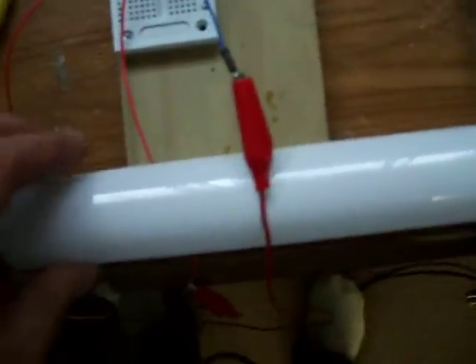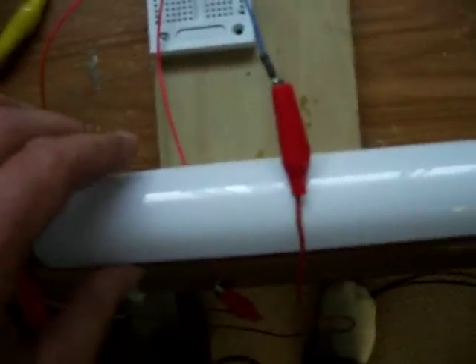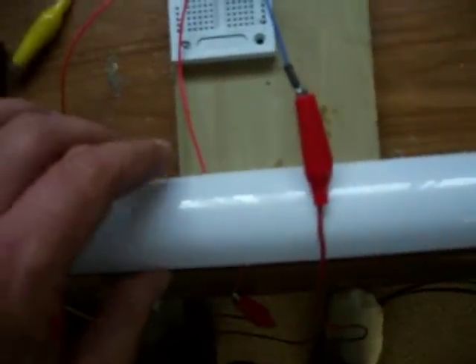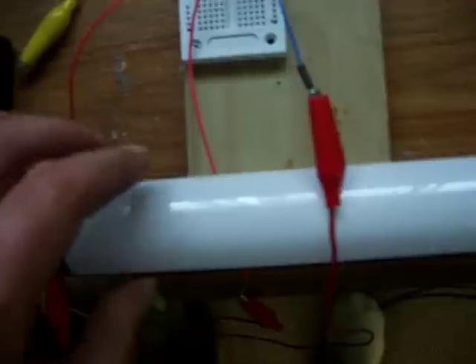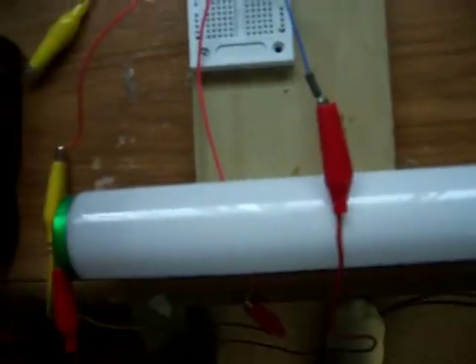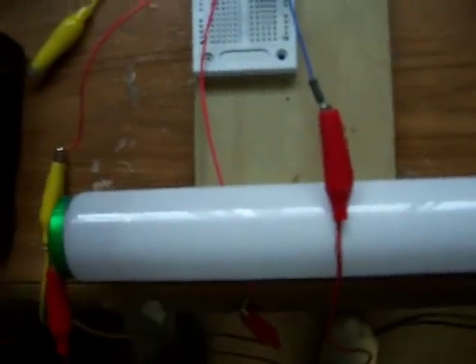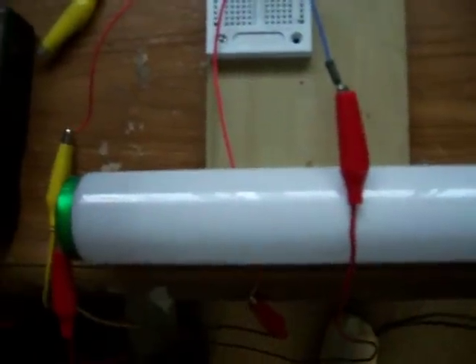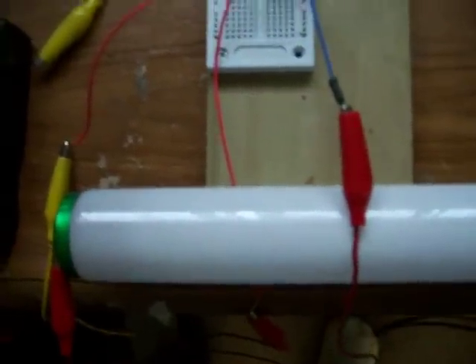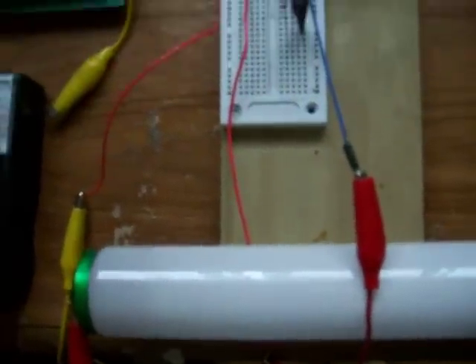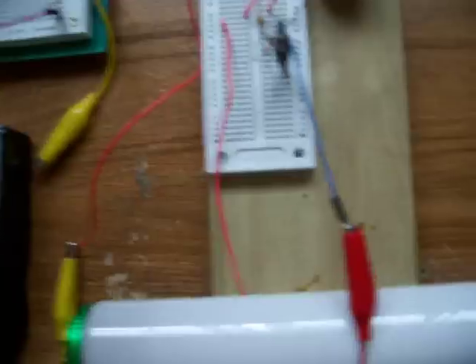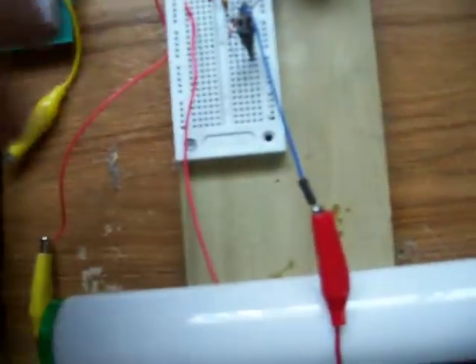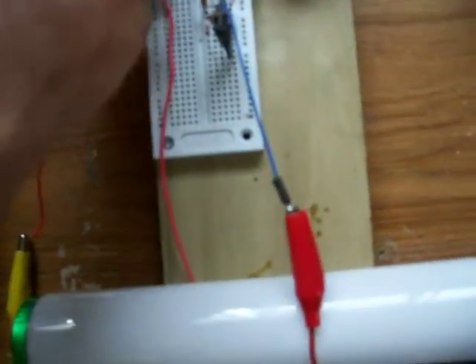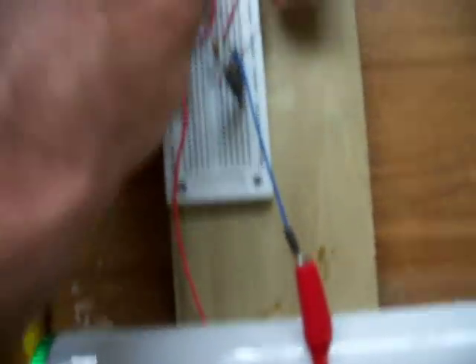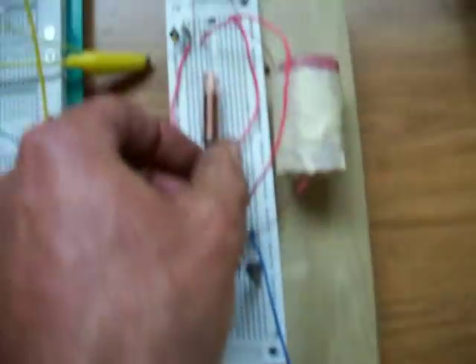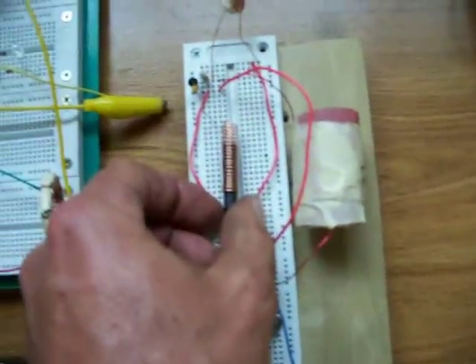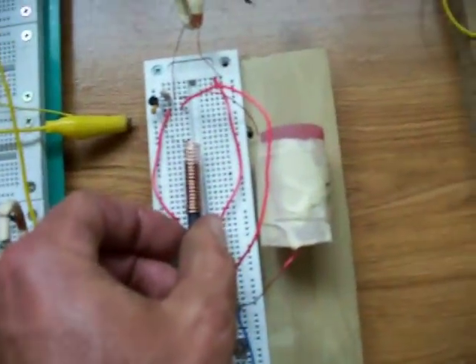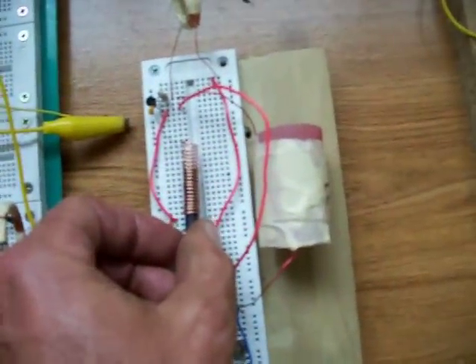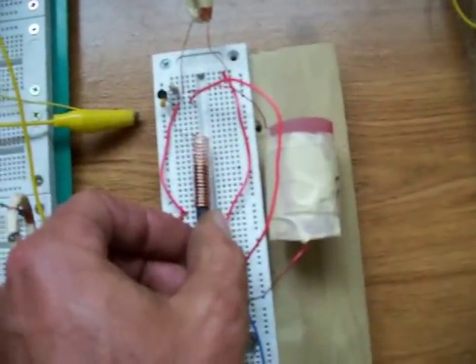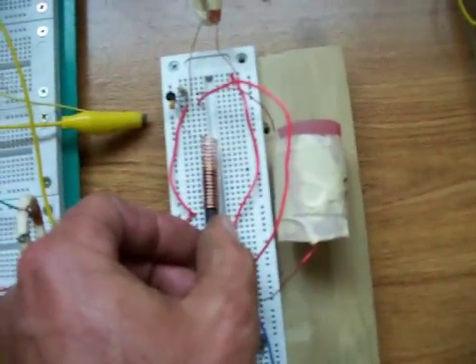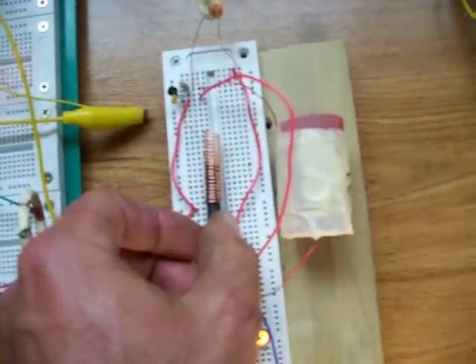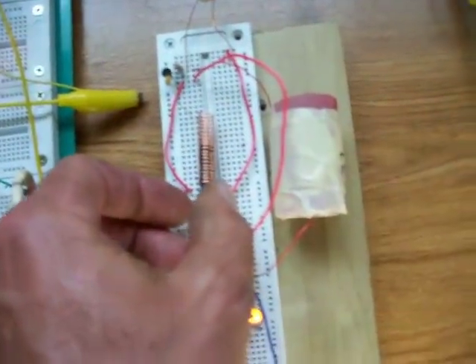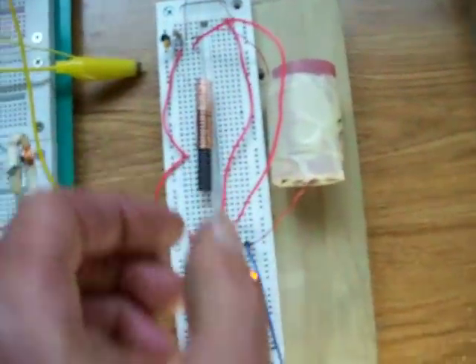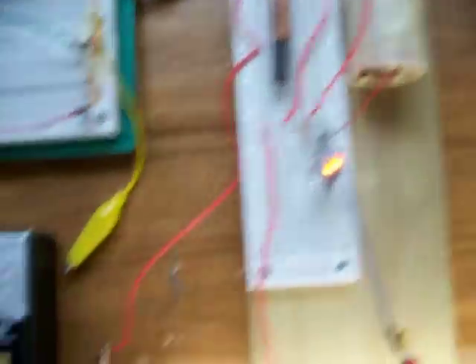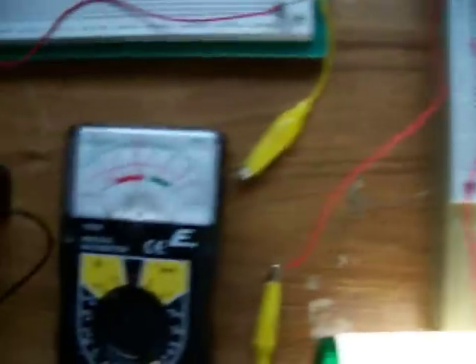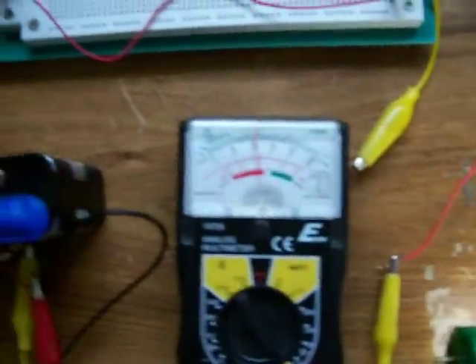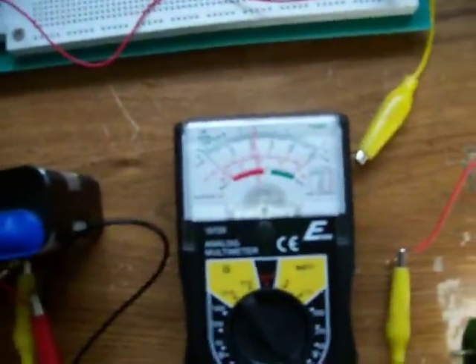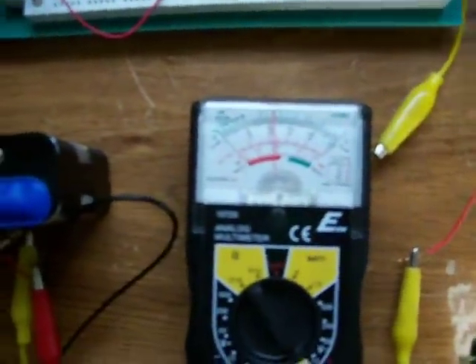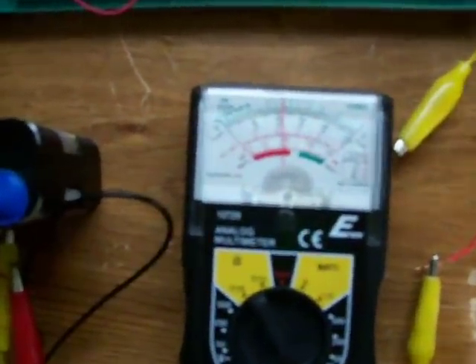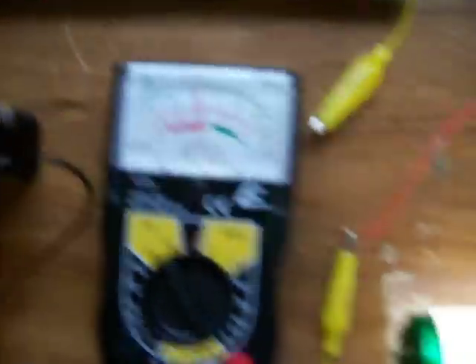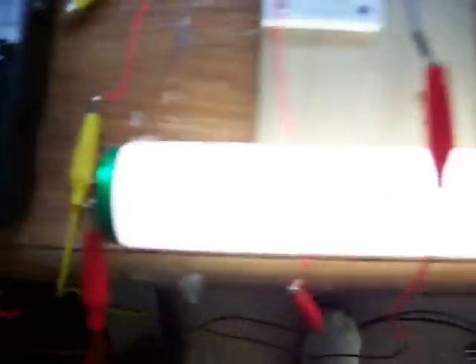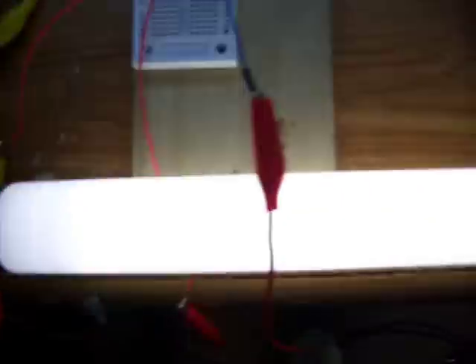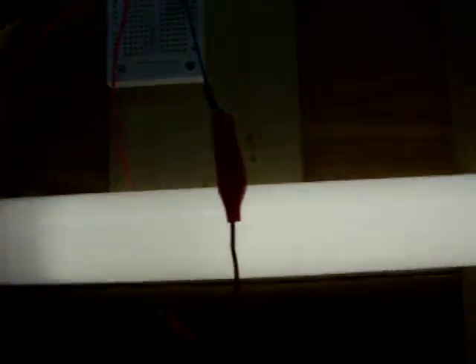It doesn't quite have enough power to light the fluorescent tube. At around 100, or a little over 100 milliamps, it lights it up pretty good.